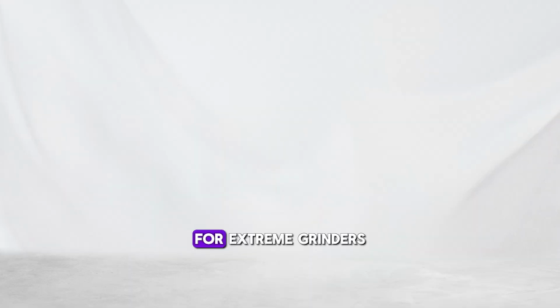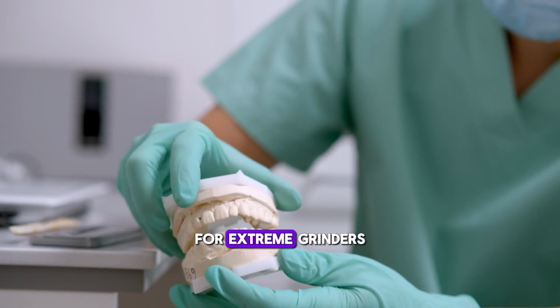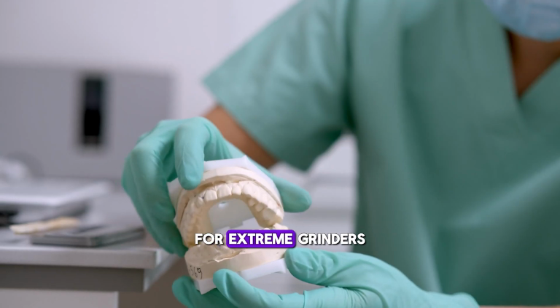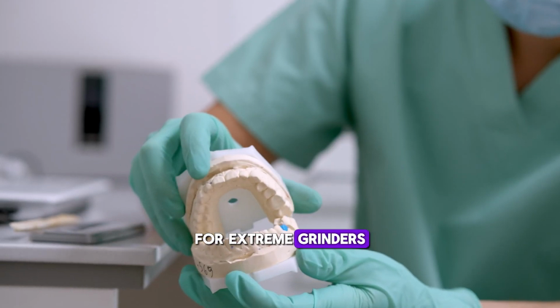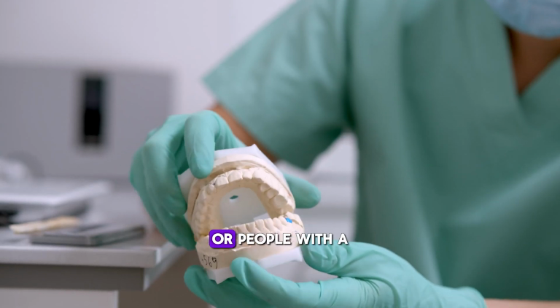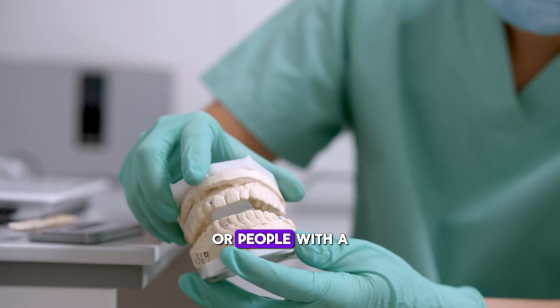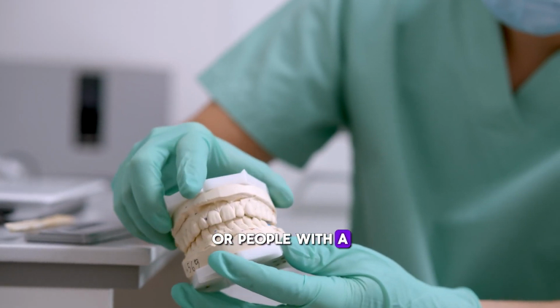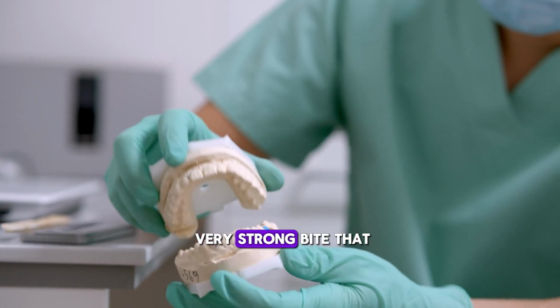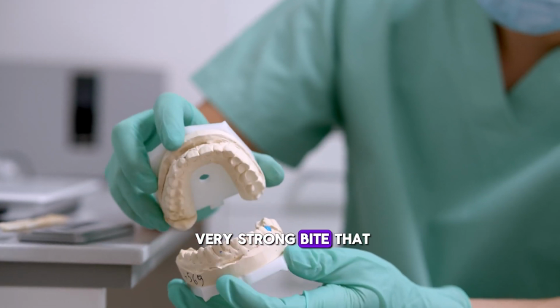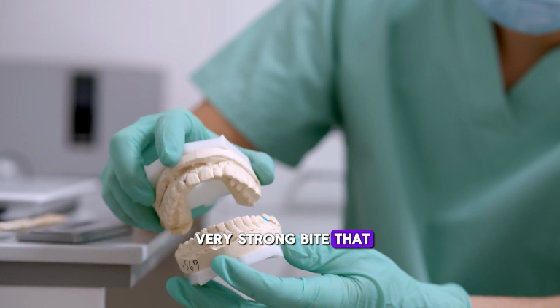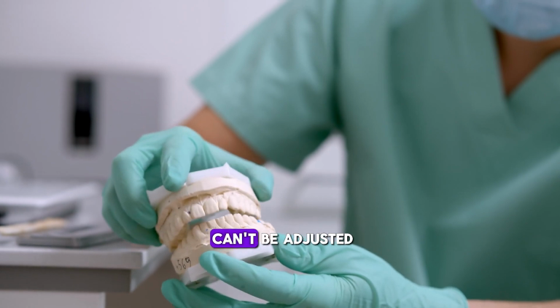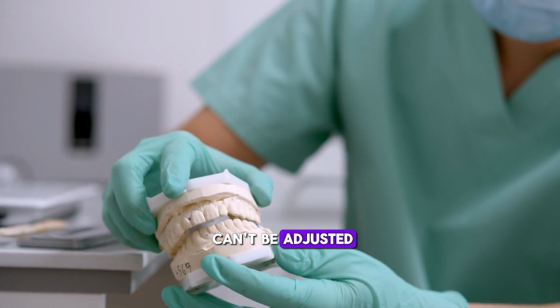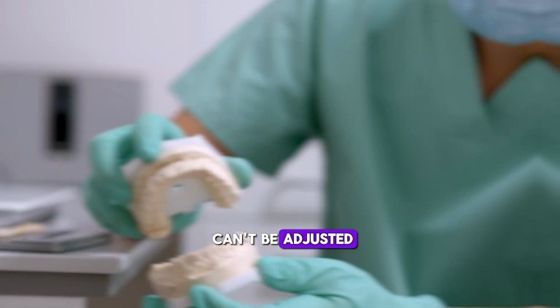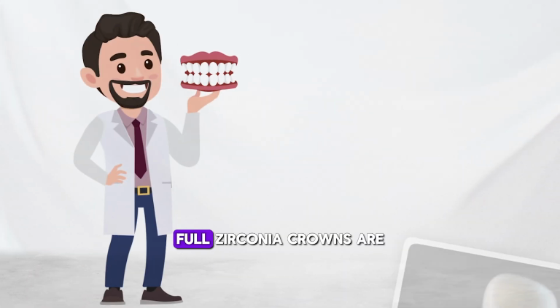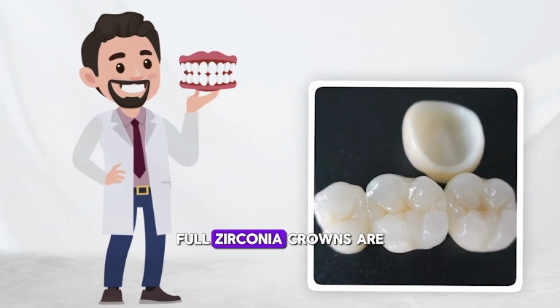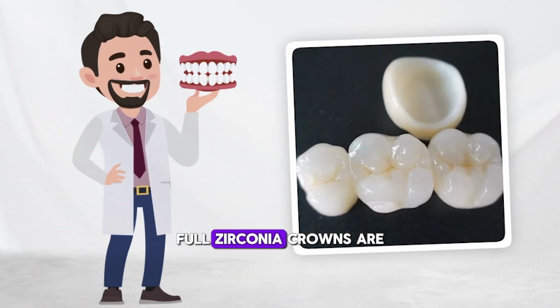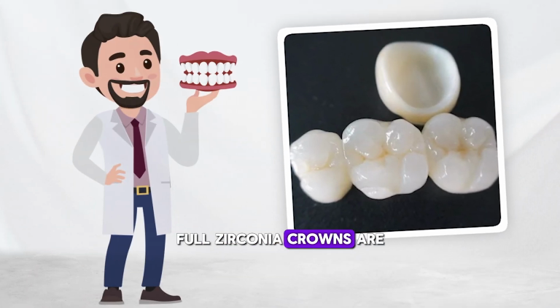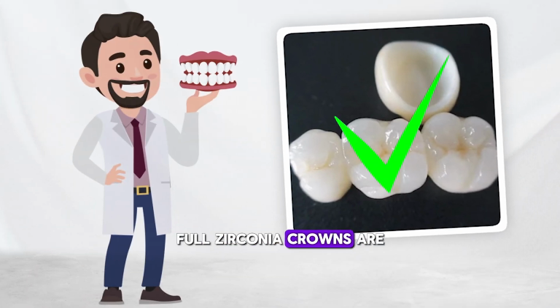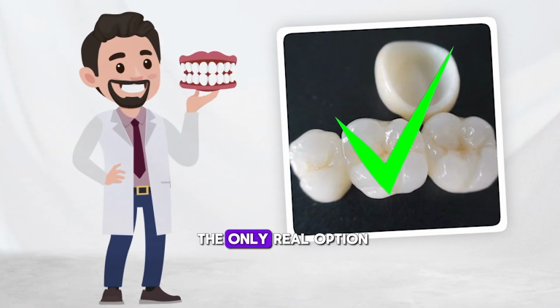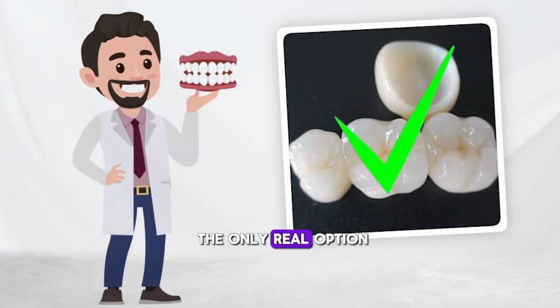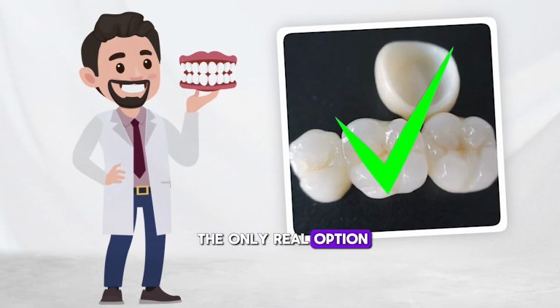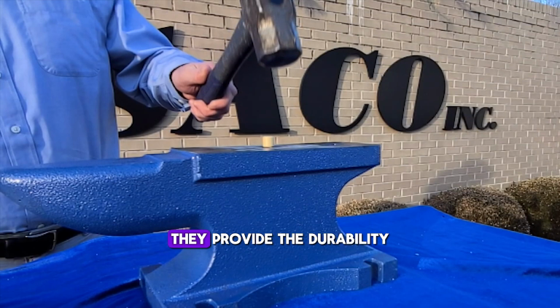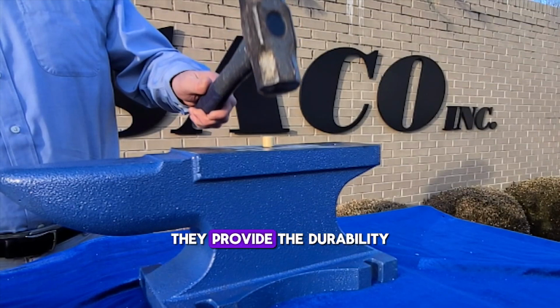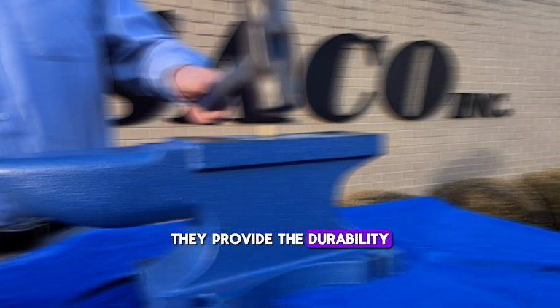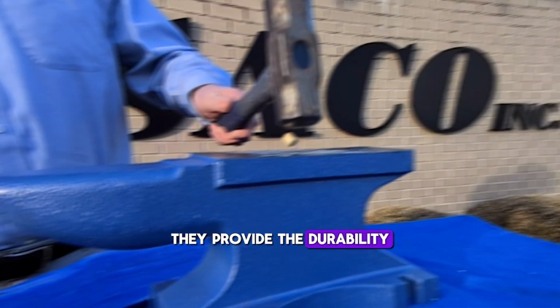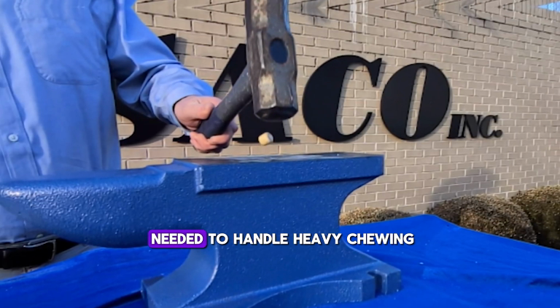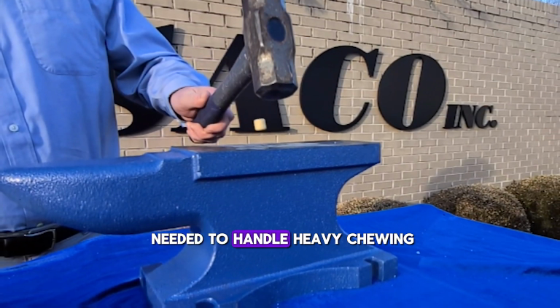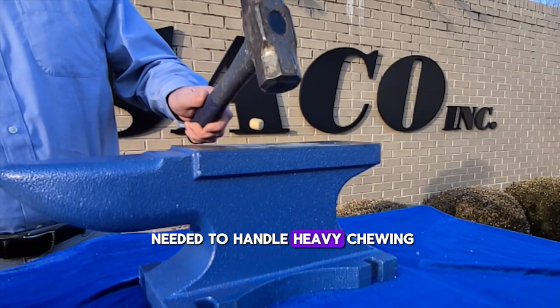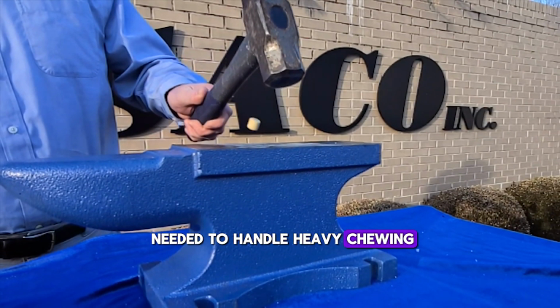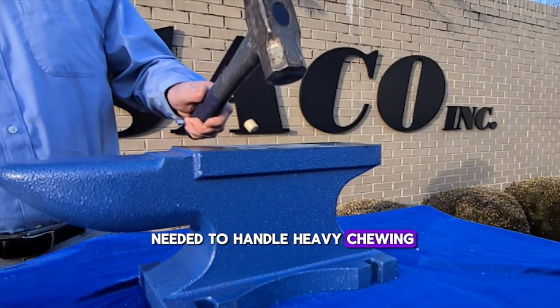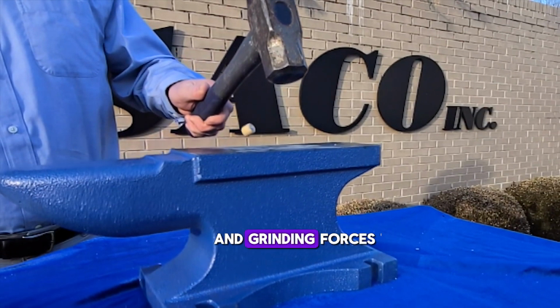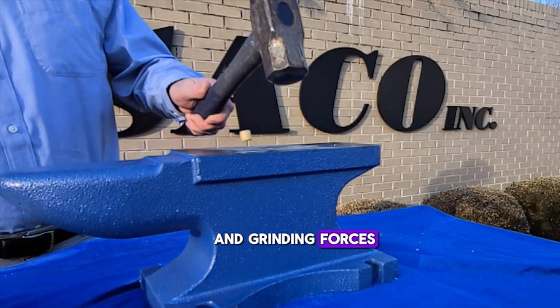For extreme grinders or people with a very strong bite that can't be adjusted, full zirconia crowns are the only real option. They provide the durability needed to handle heavy chewing and grinding forces.